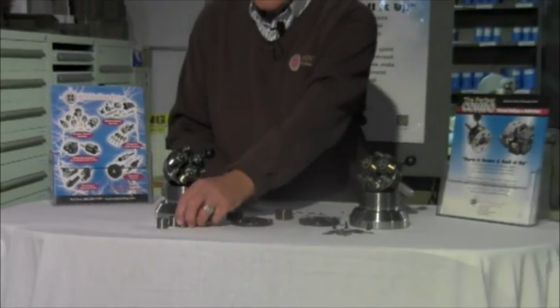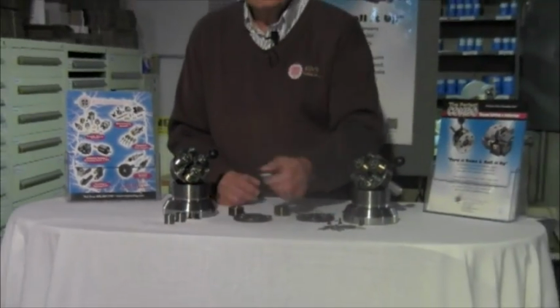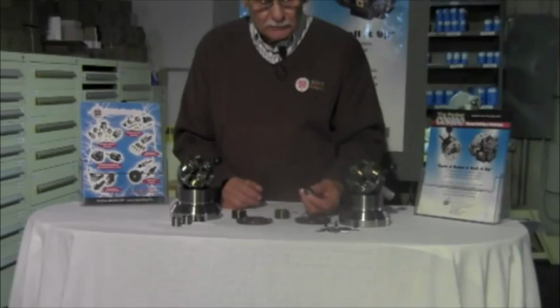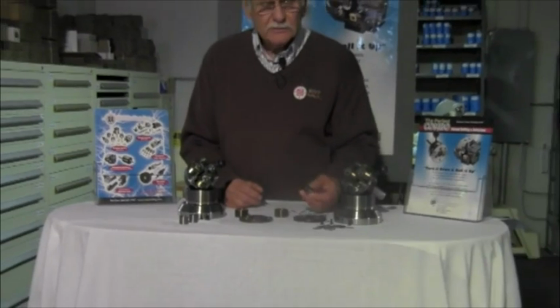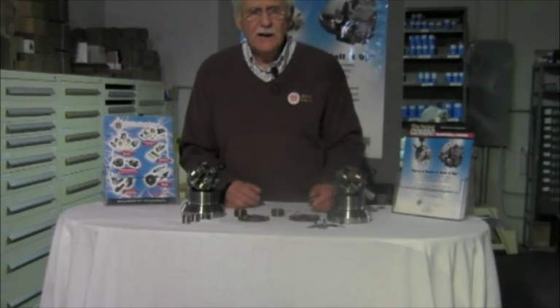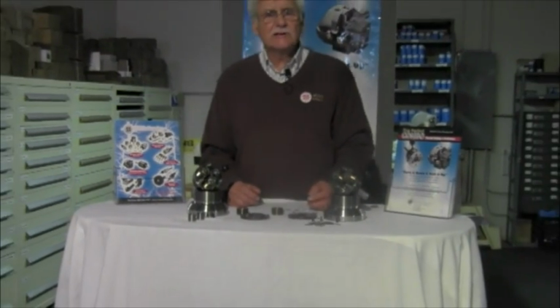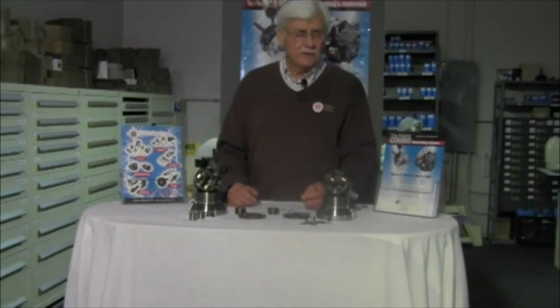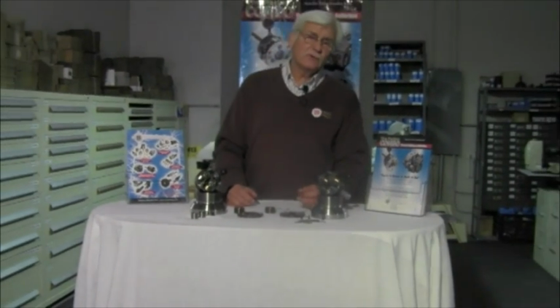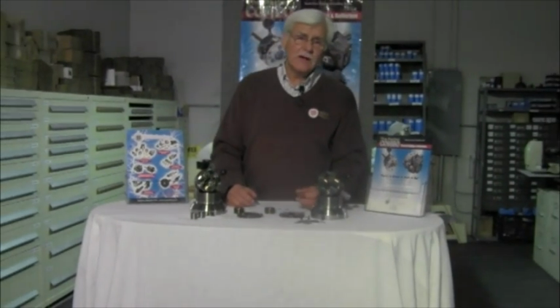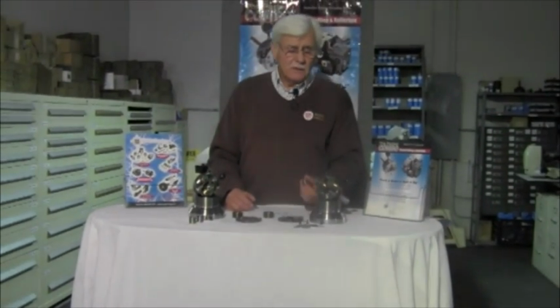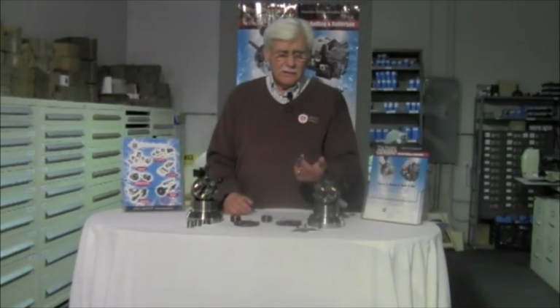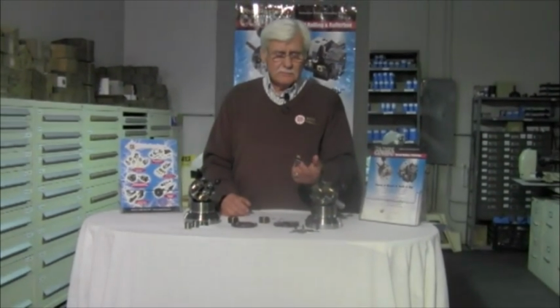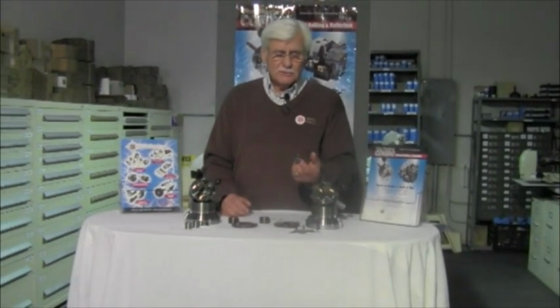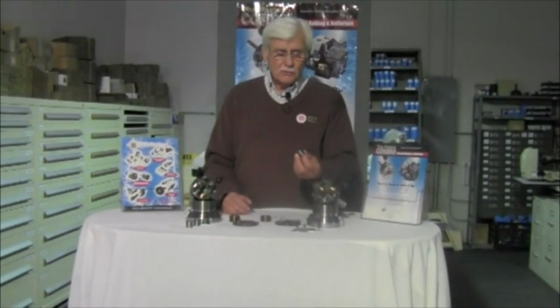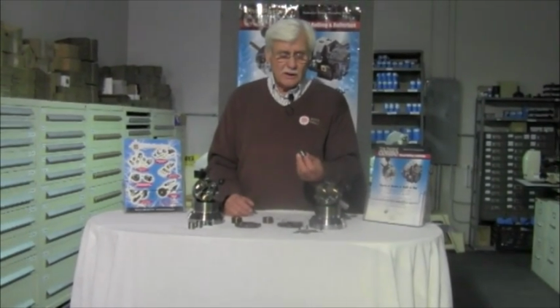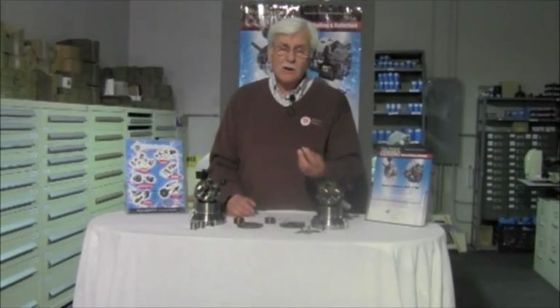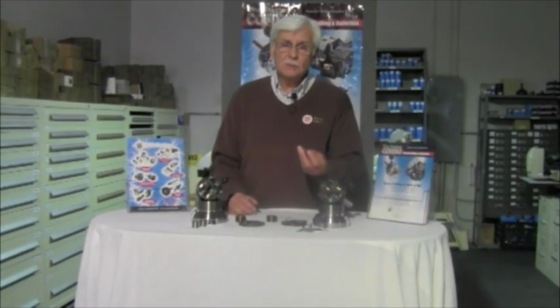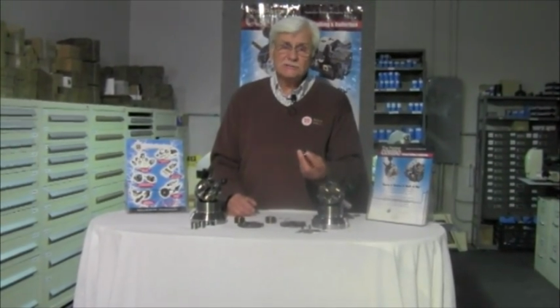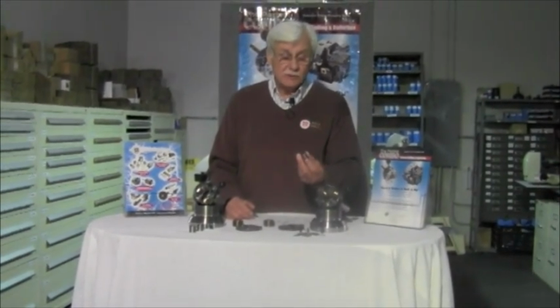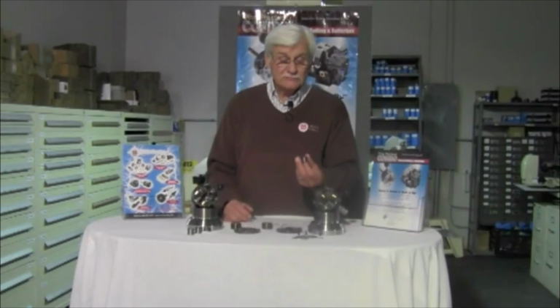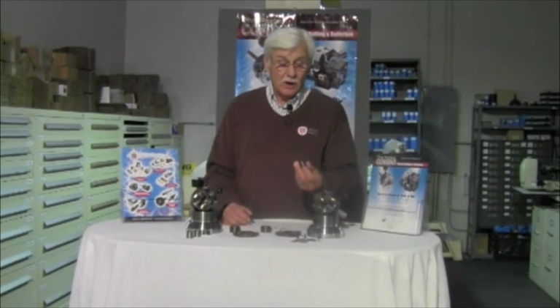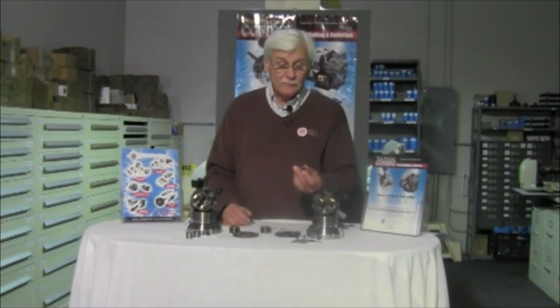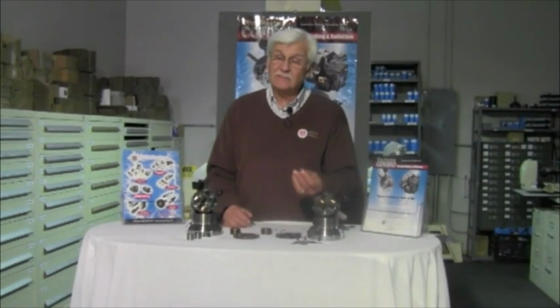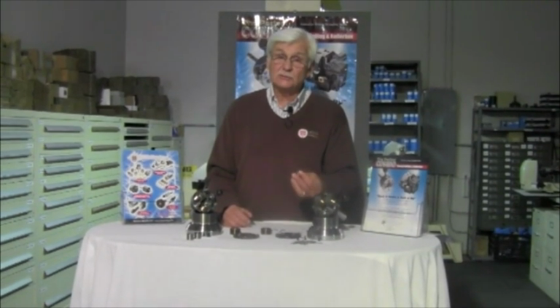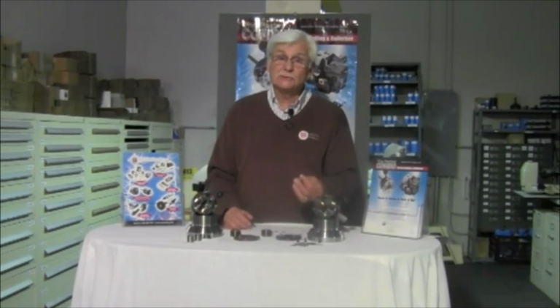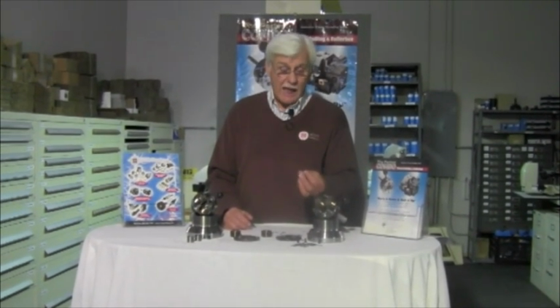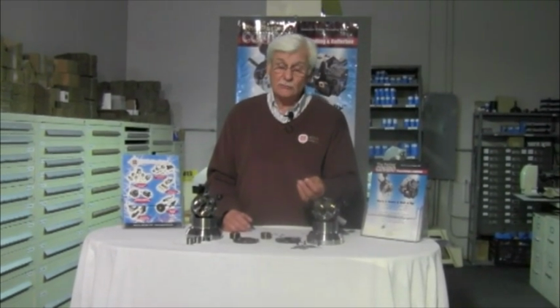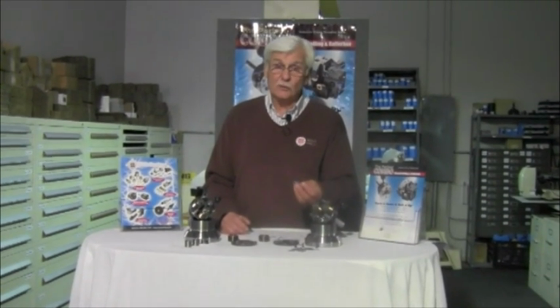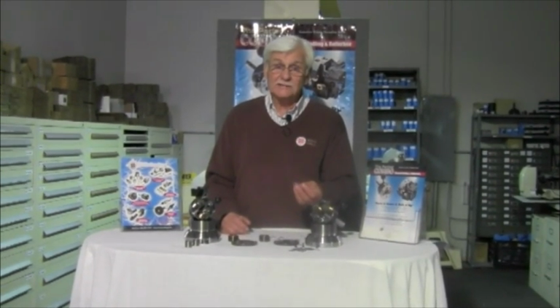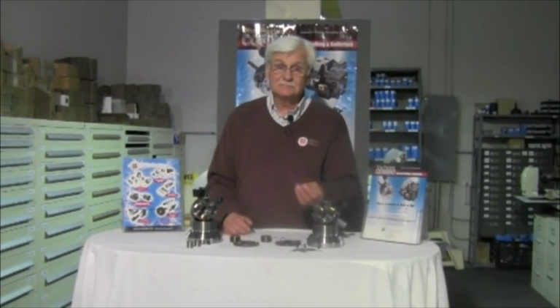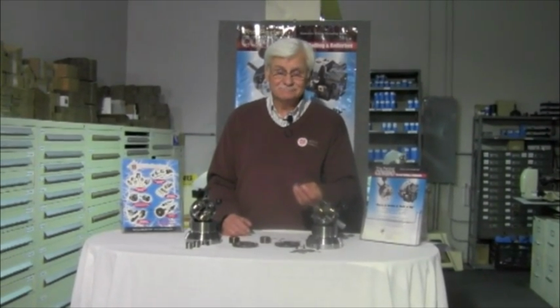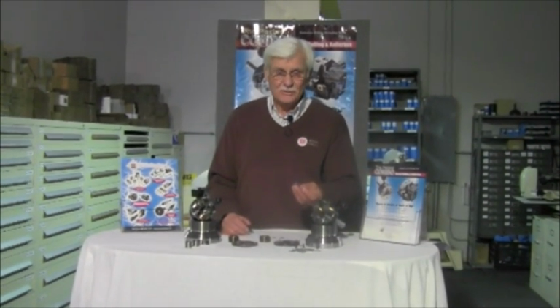I'd just like to thank you for your time and let you know that our carbide bushings can be used in other manufacturers' axial thread rolling heads. Thank you.